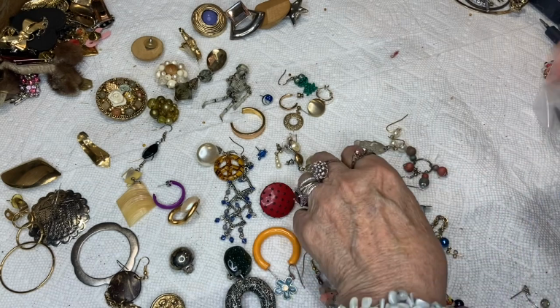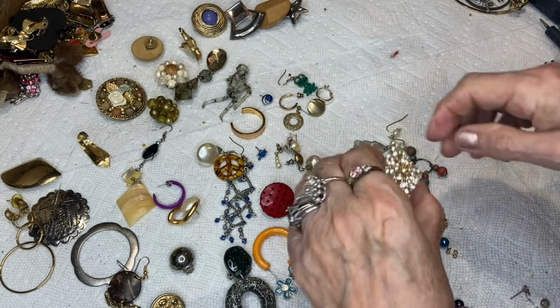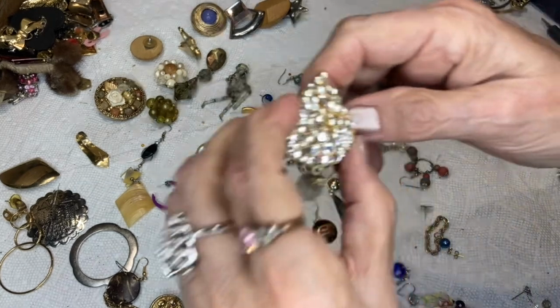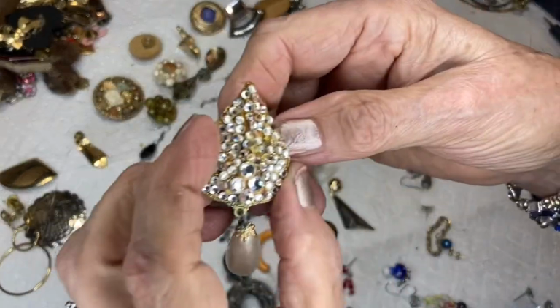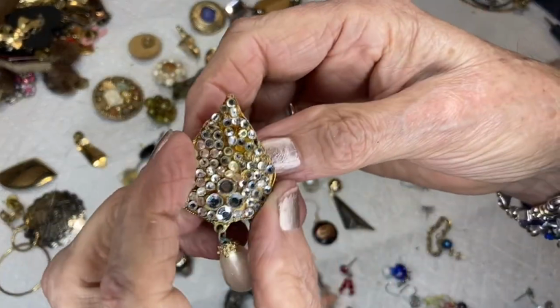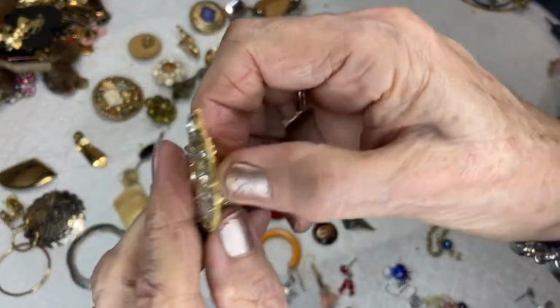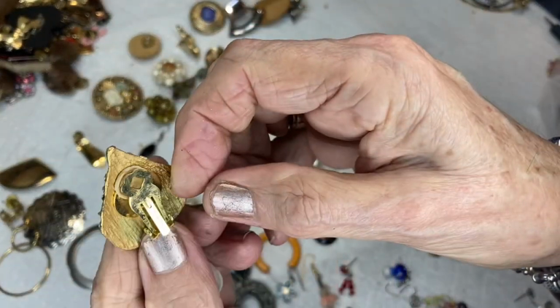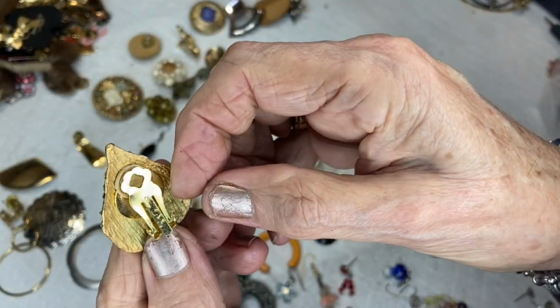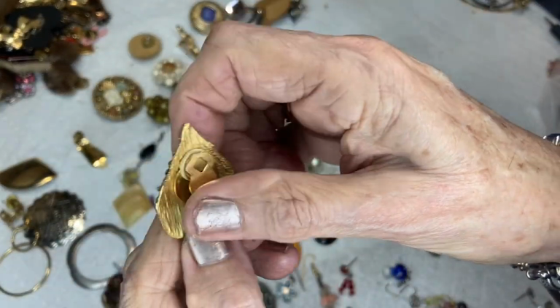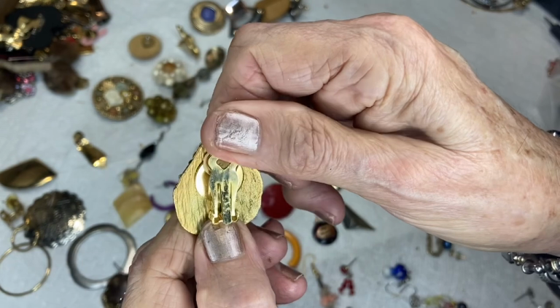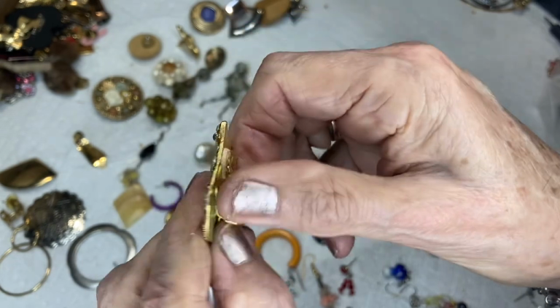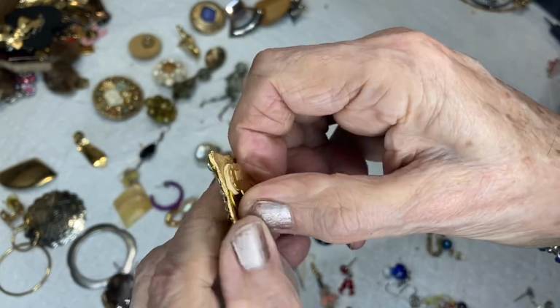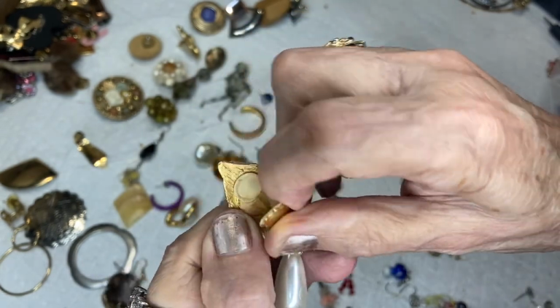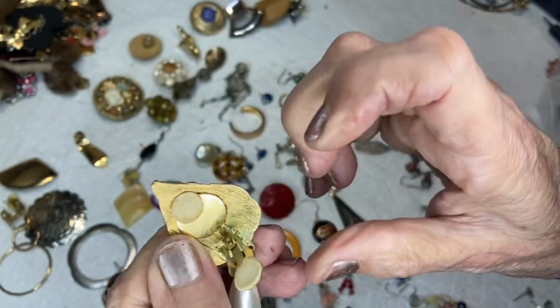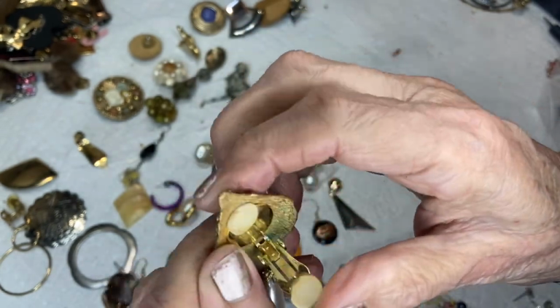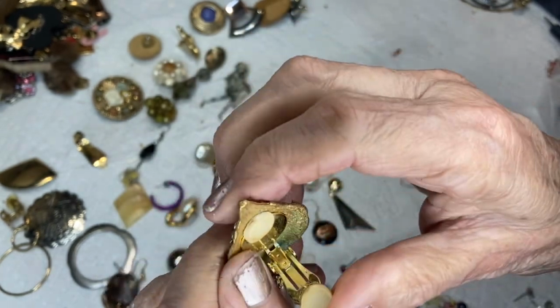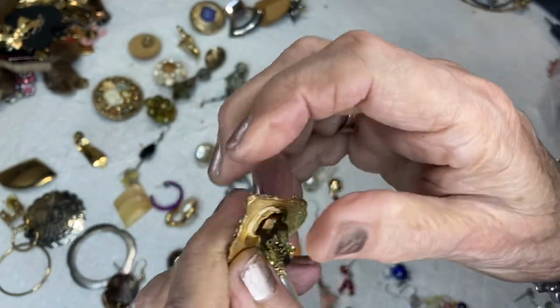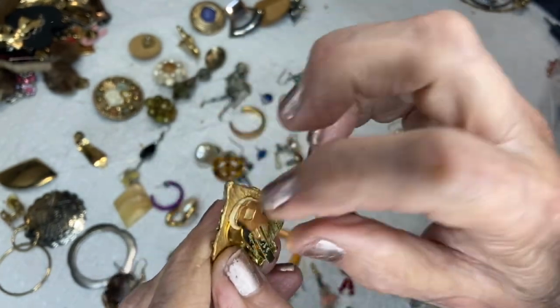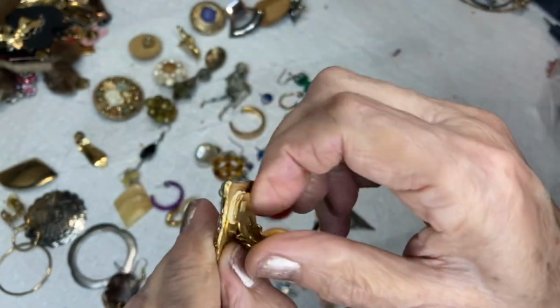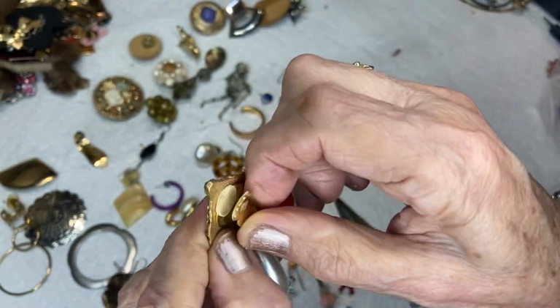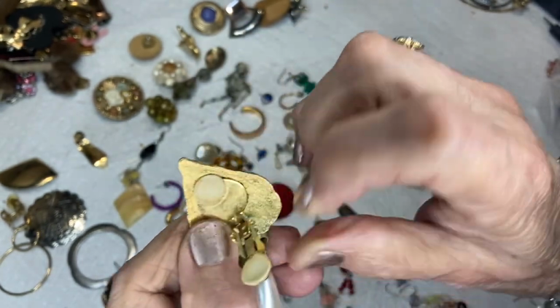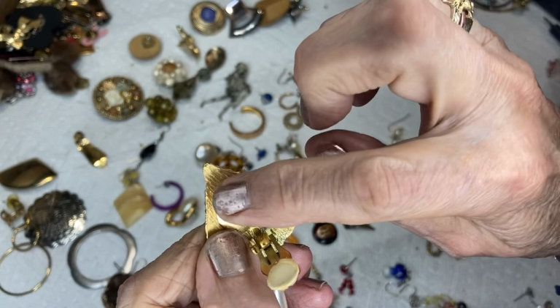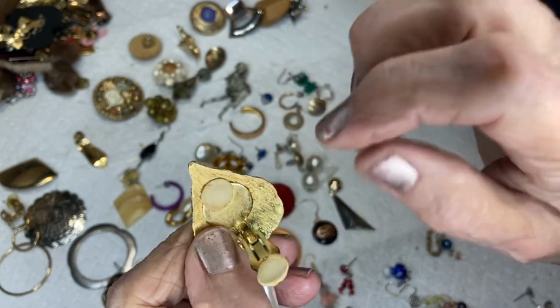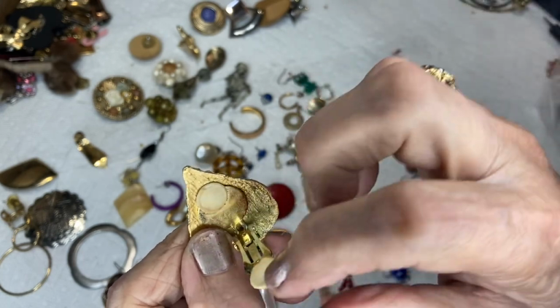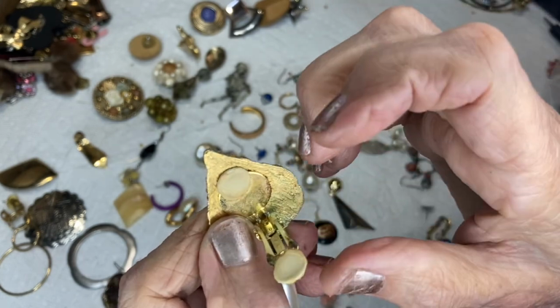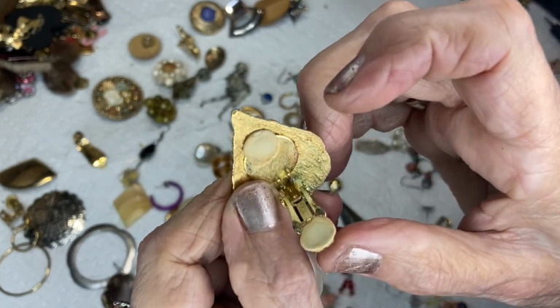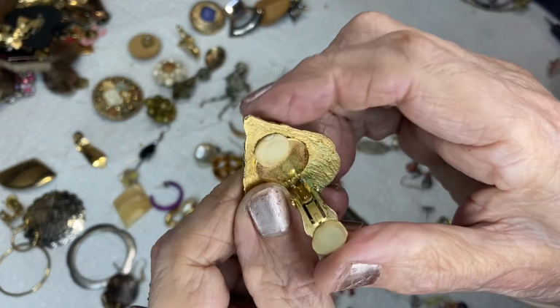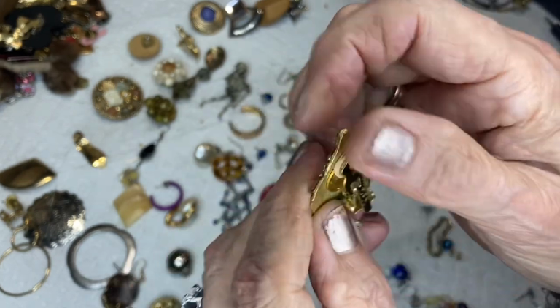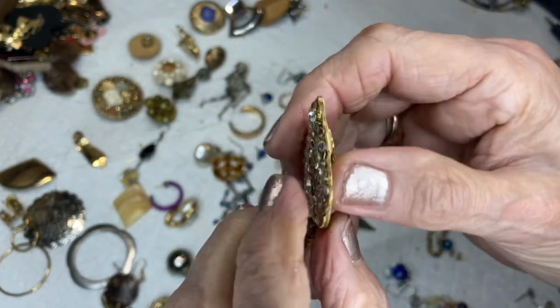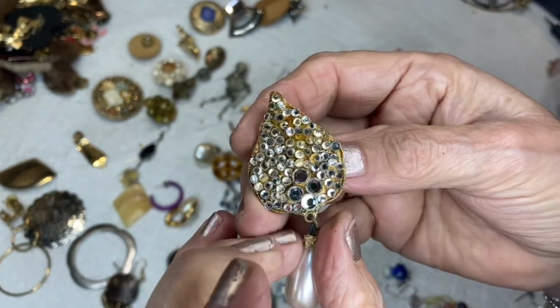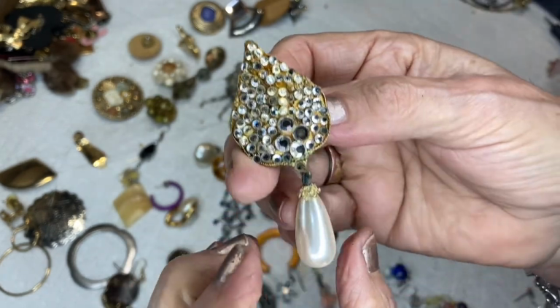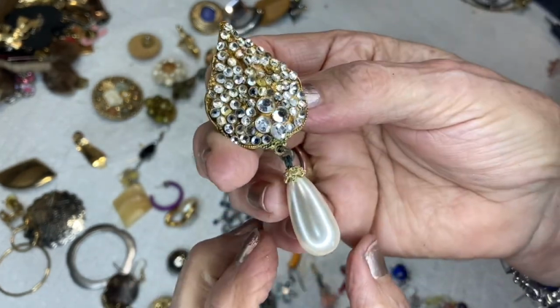This is a real jazzy one — it's a clip-on also. These are nice. It has a double pad — very jazzy.